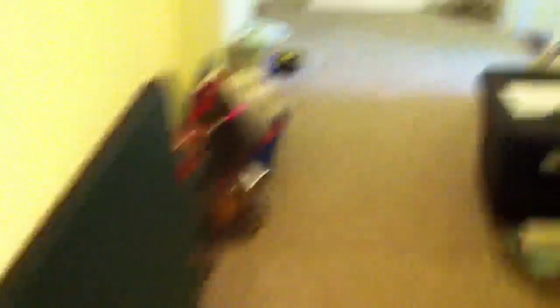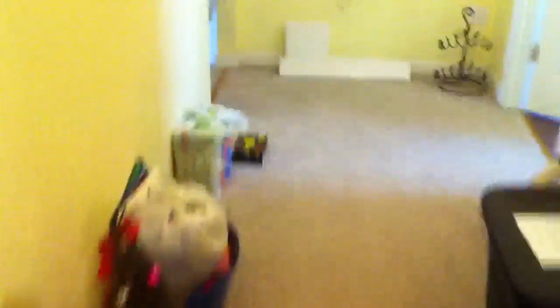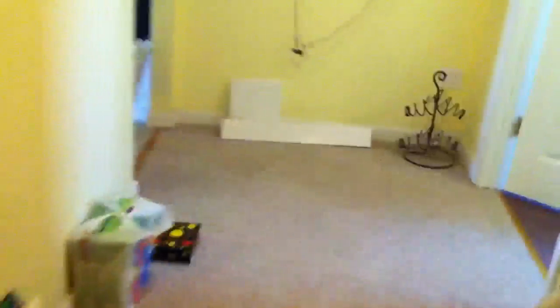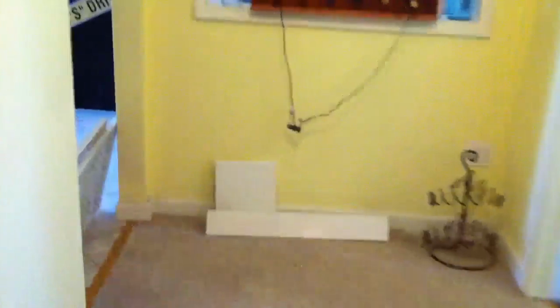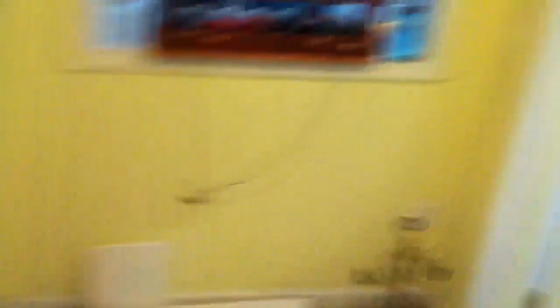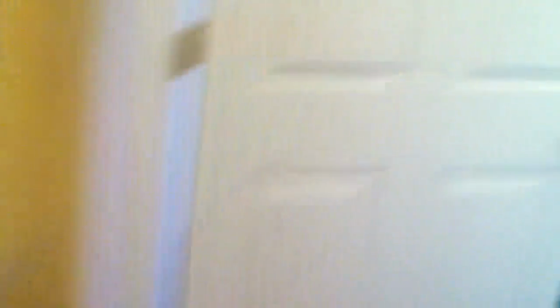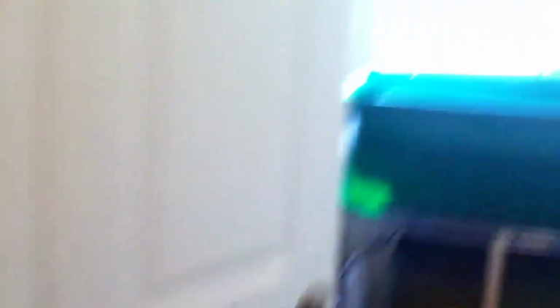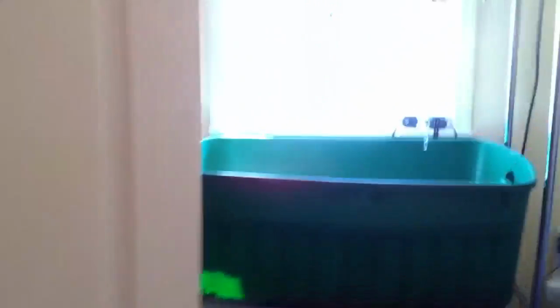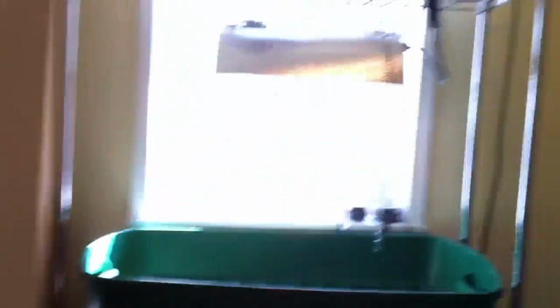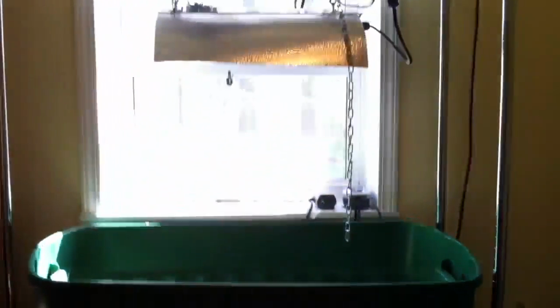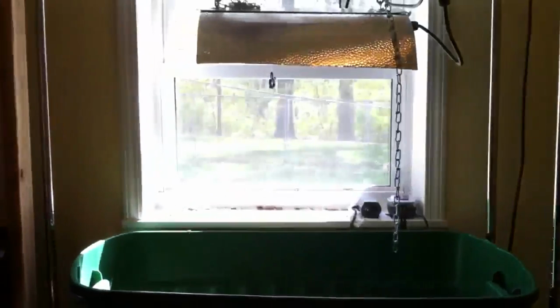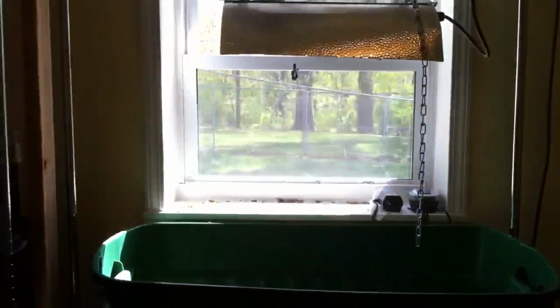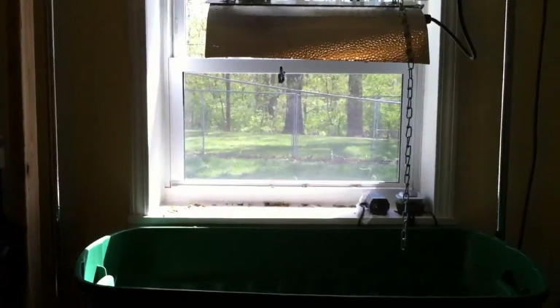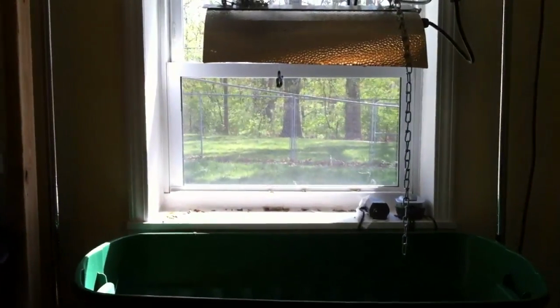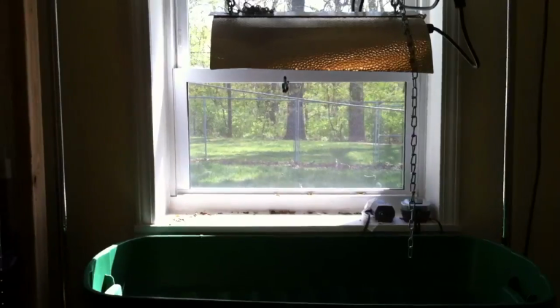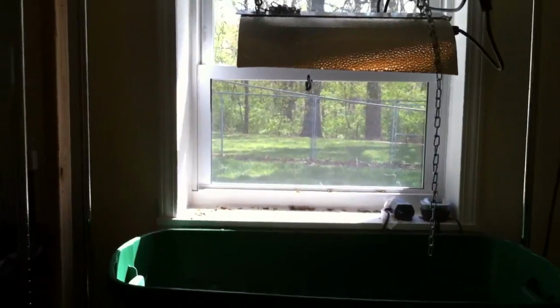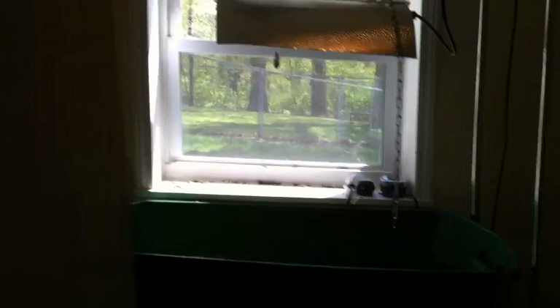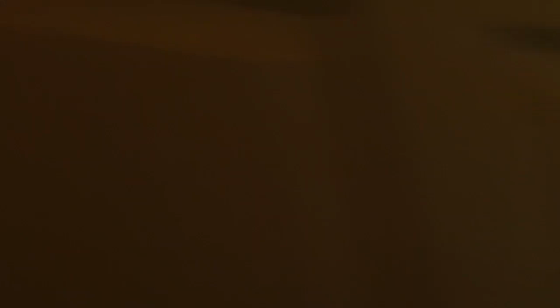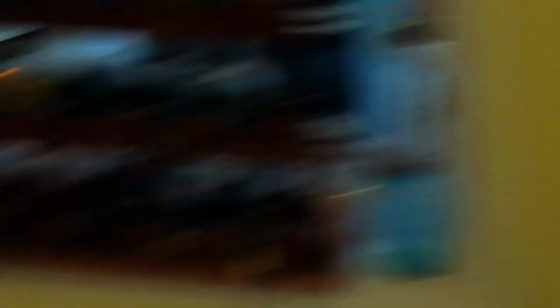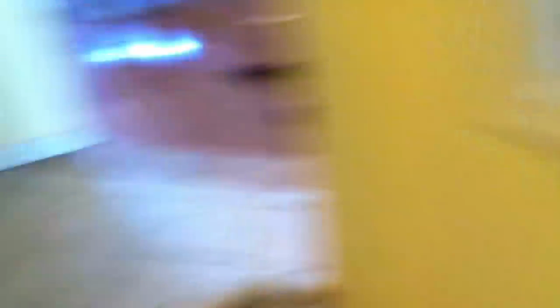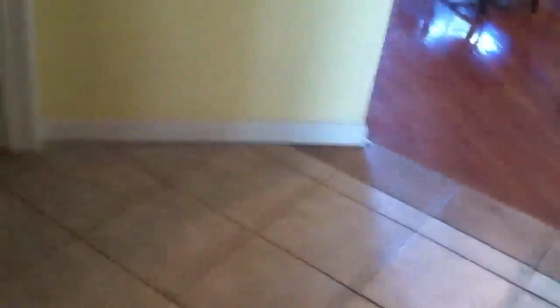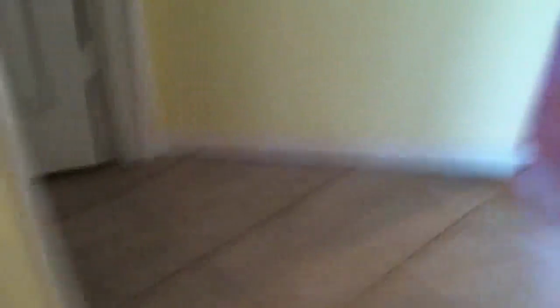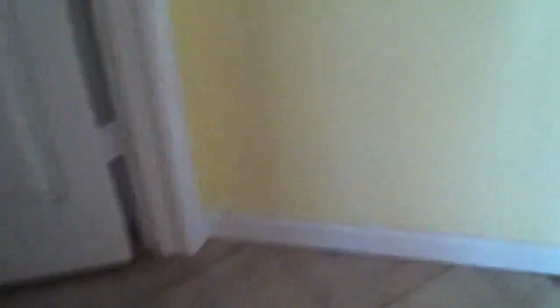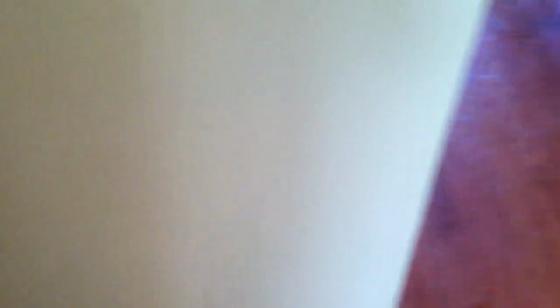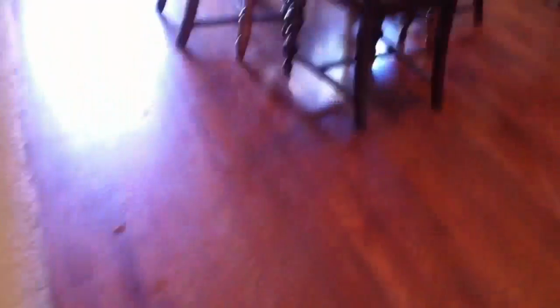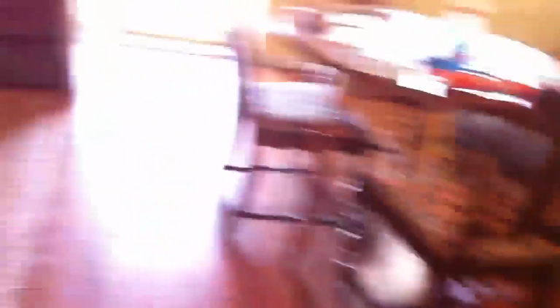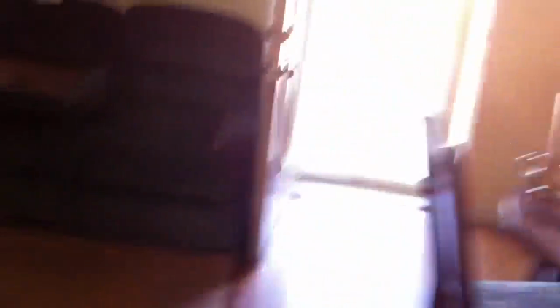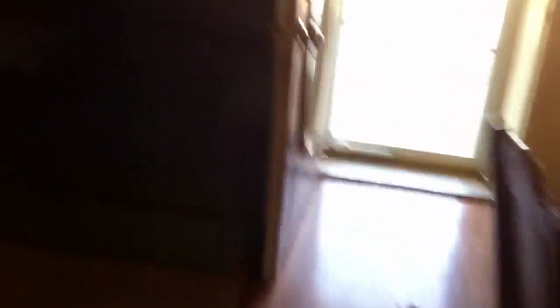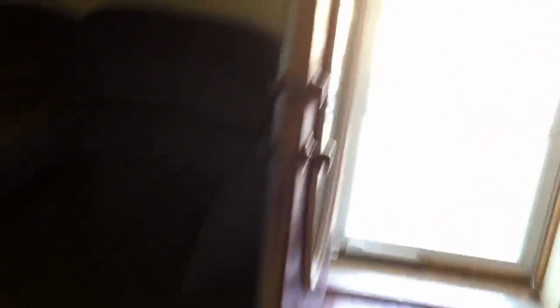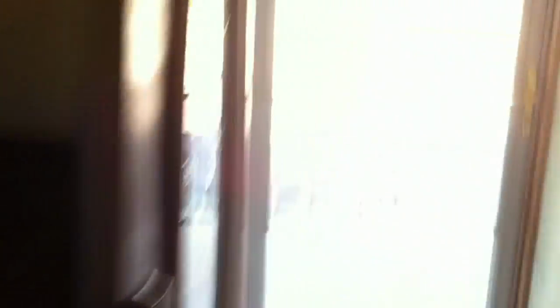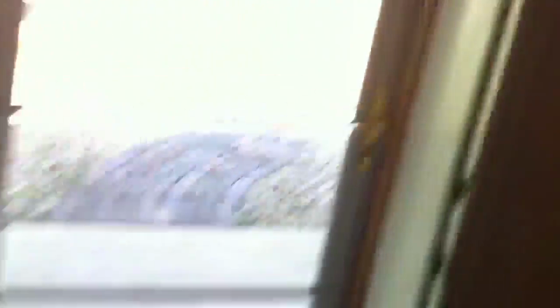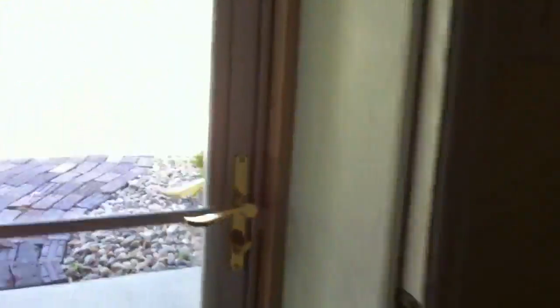Yeah, the hydro stuff I'm going to move outside. I moved that one system that was on the windowsill — the one for the pepper plants — I moved that outside too. It's pretty interesting how I got it all to work.